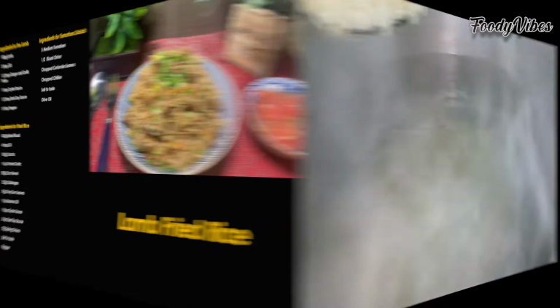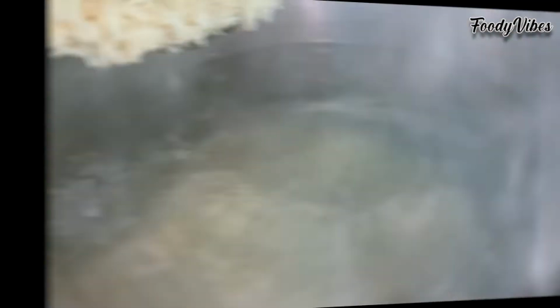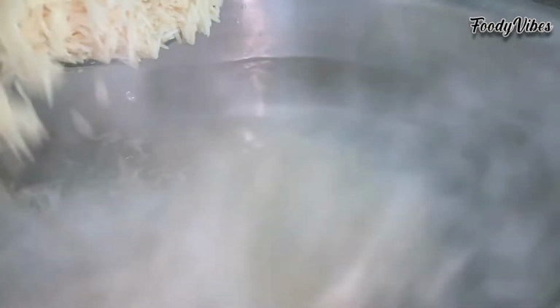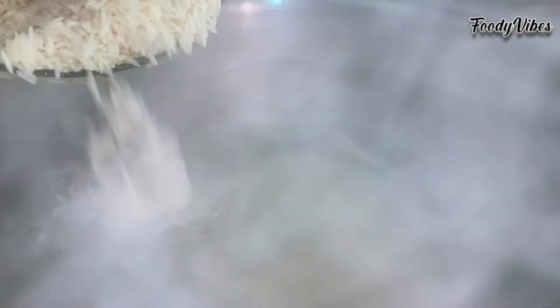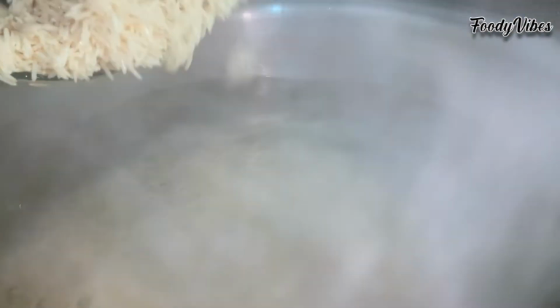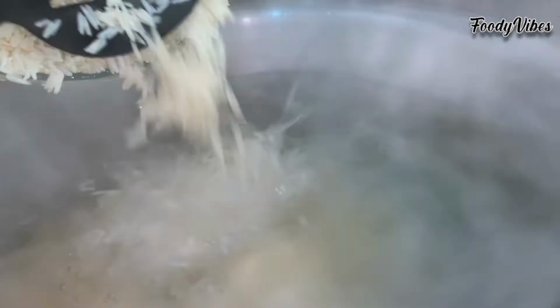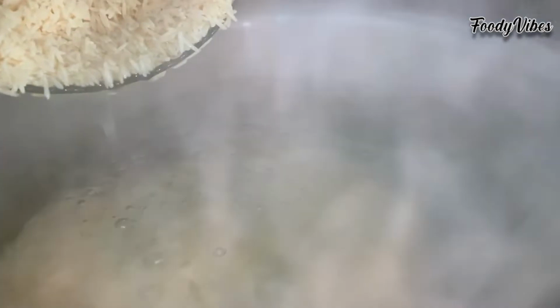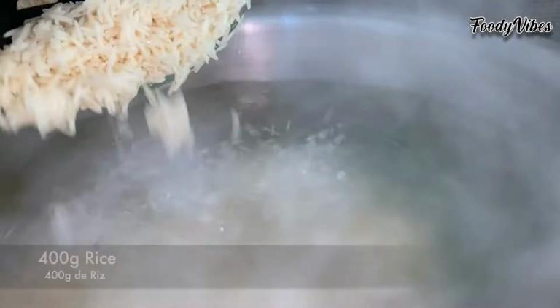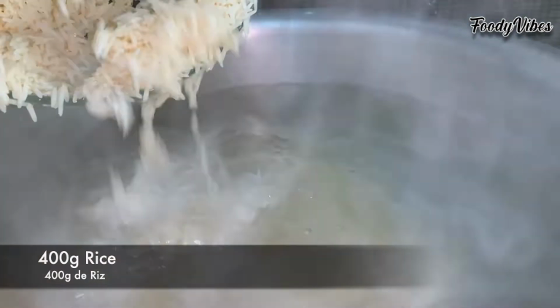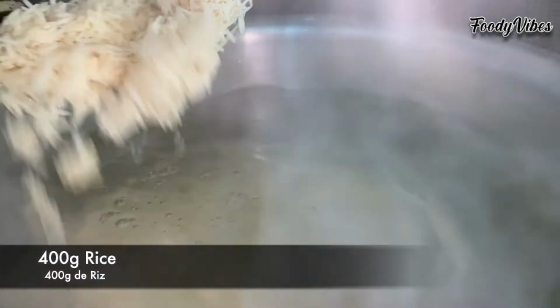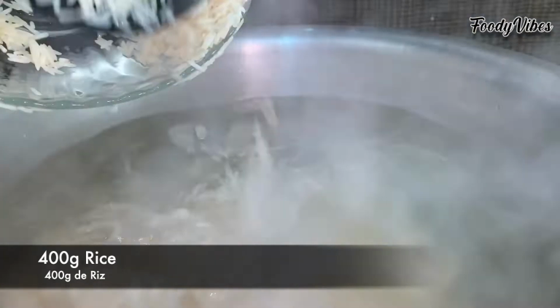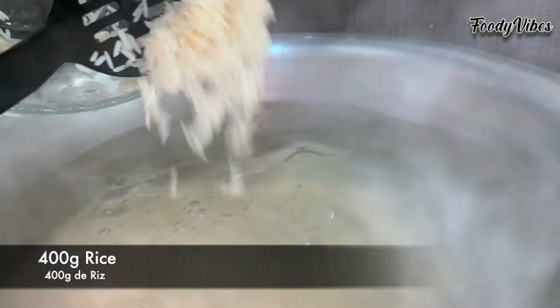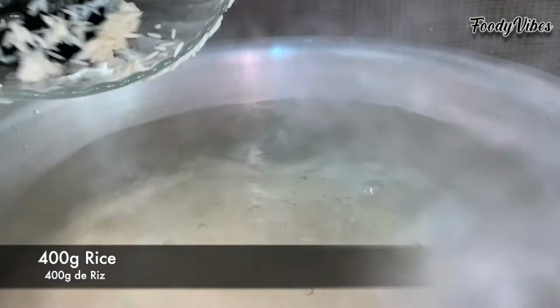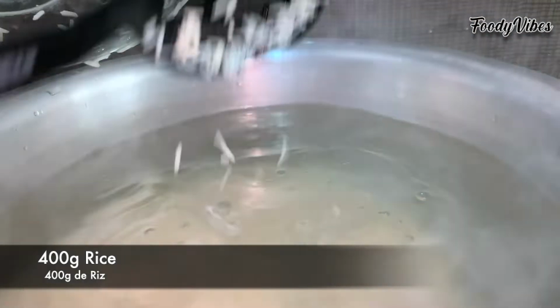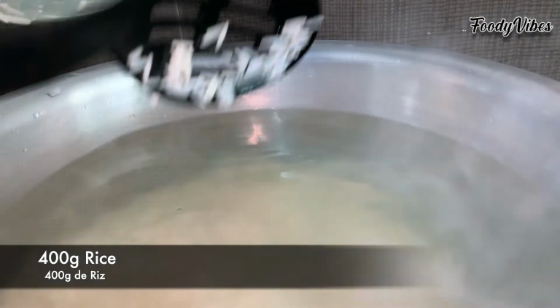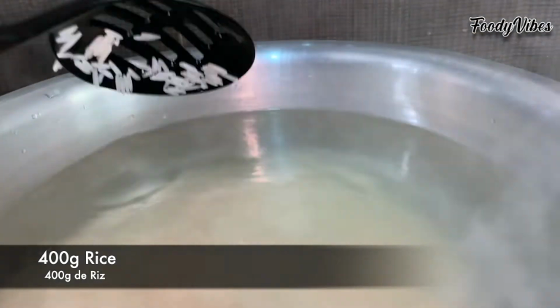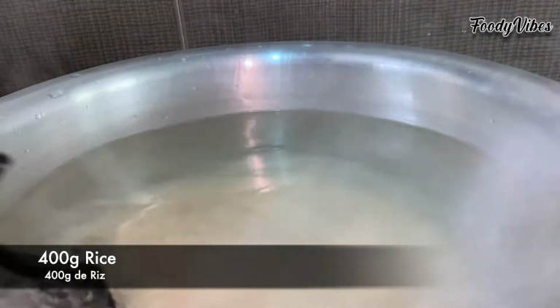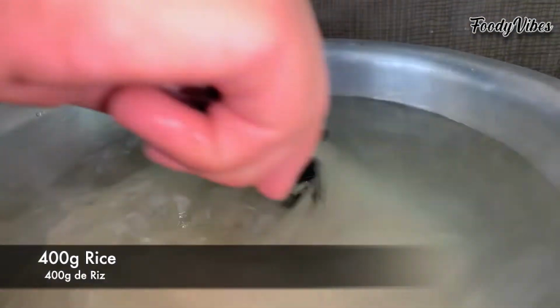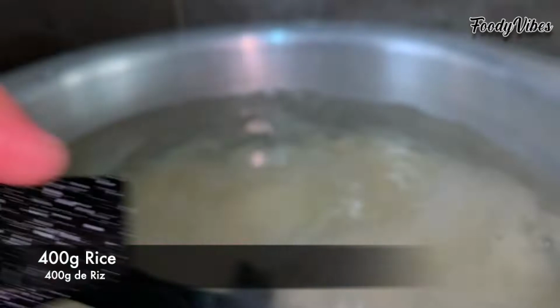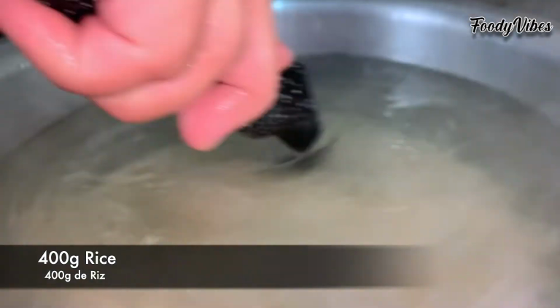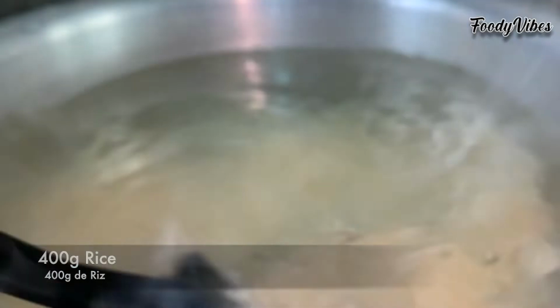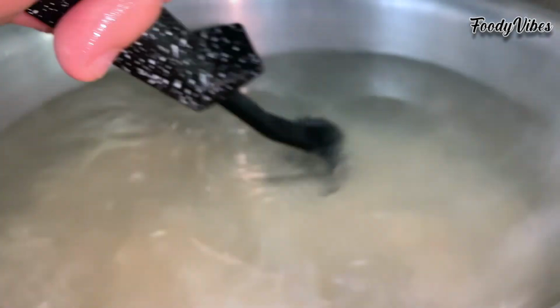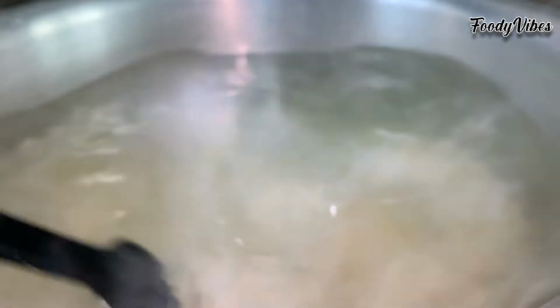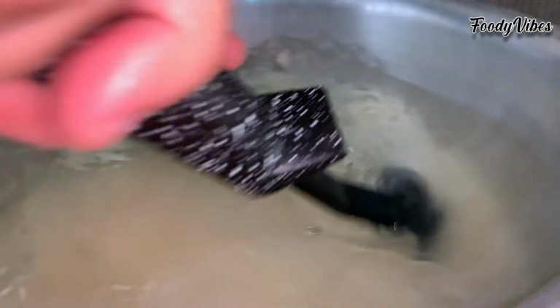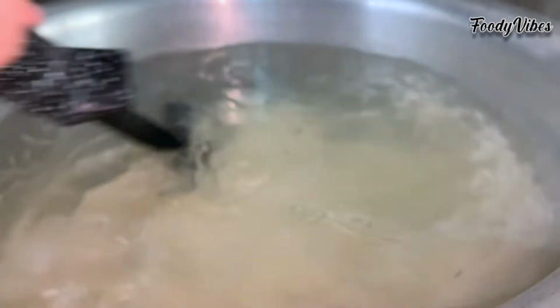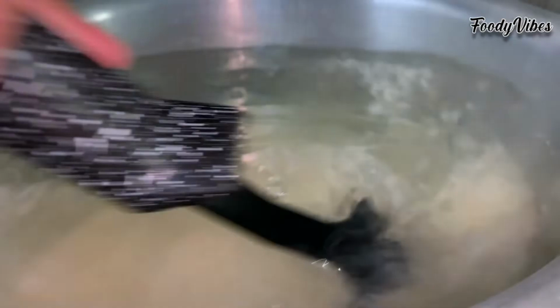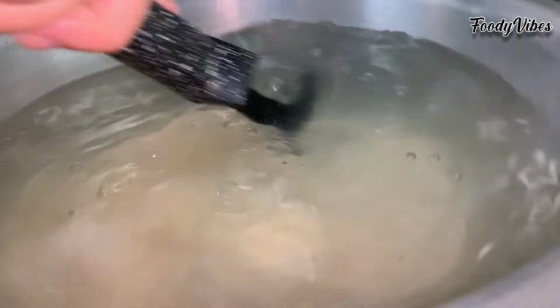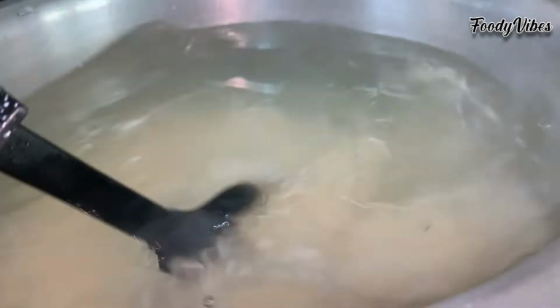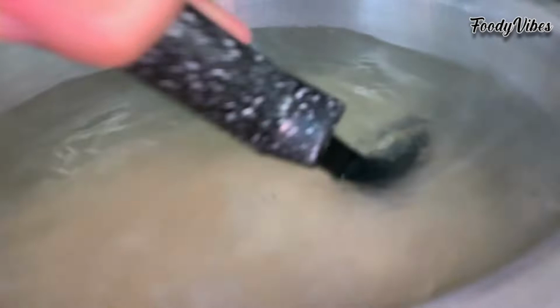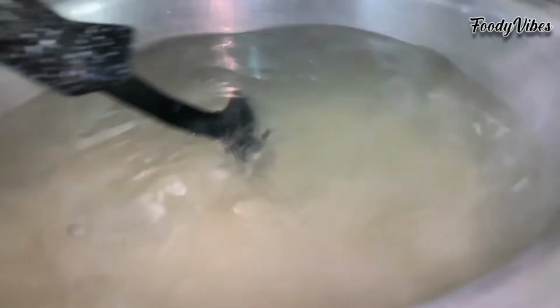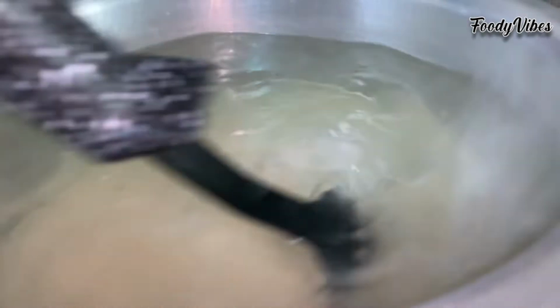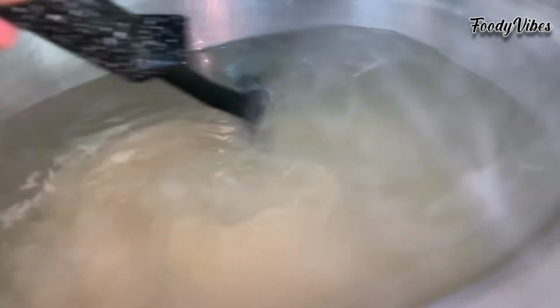First I'm boiling the rice nearly 90% cooked. Then I will drain it and spread it on a large tray so that it does not stick, and let it cool.